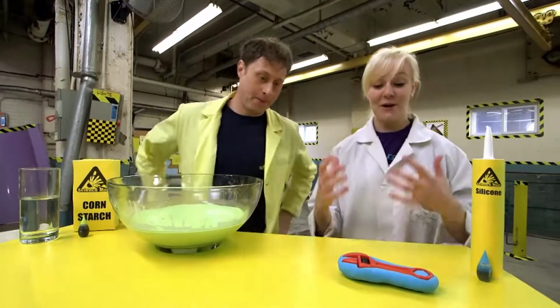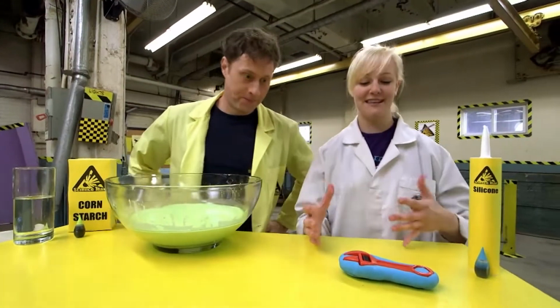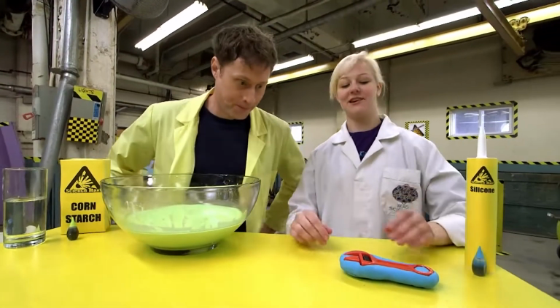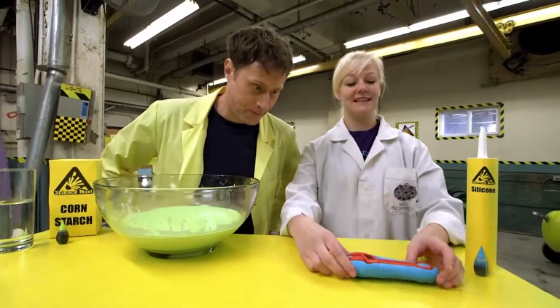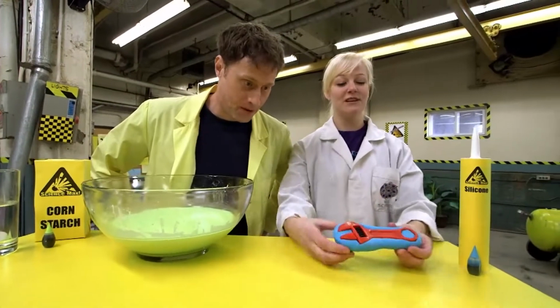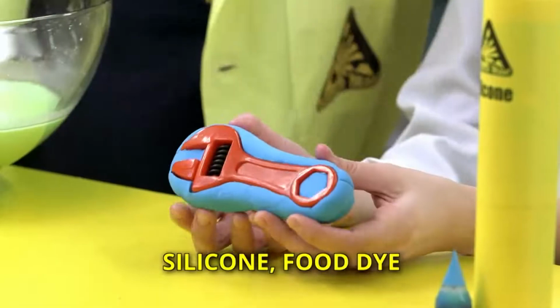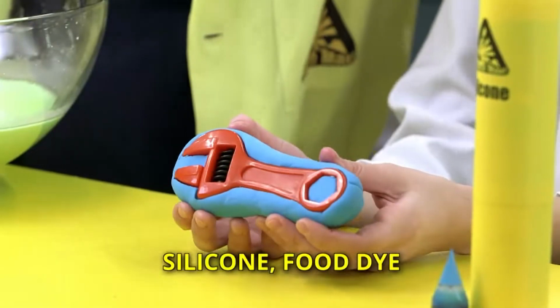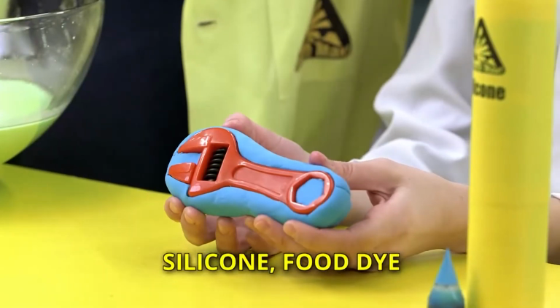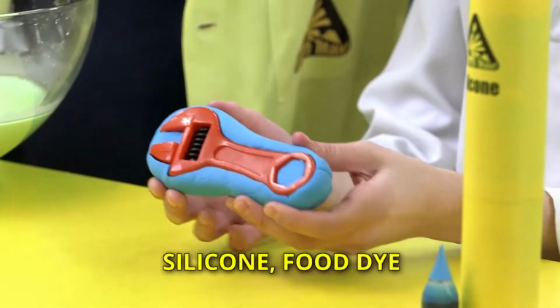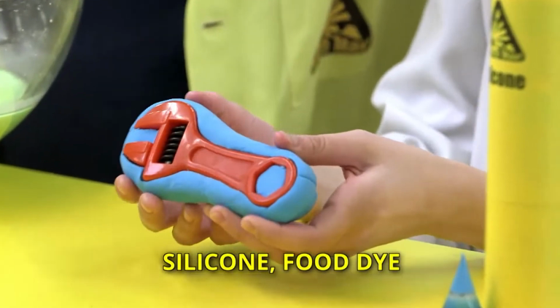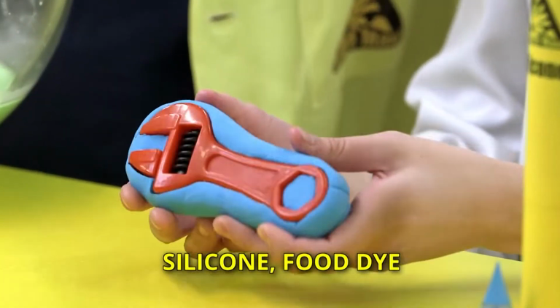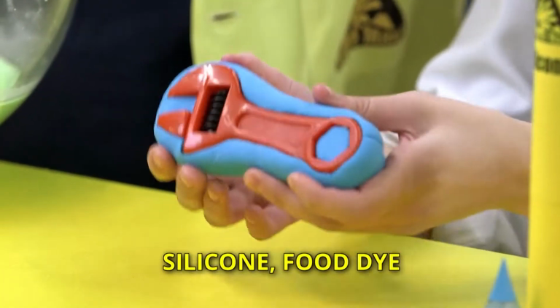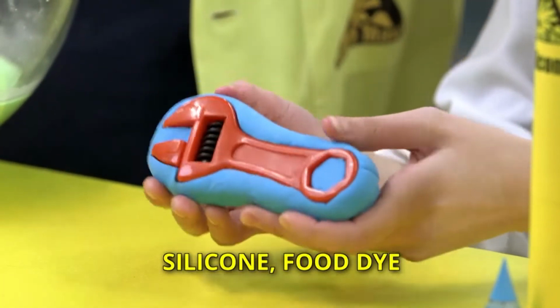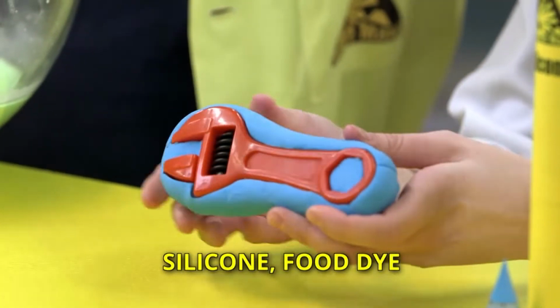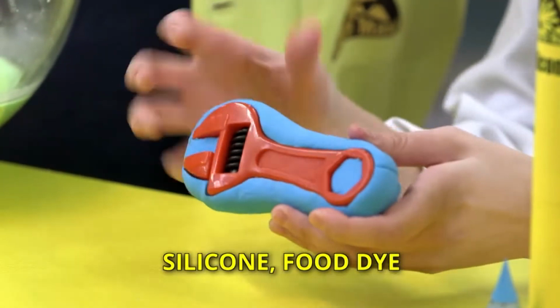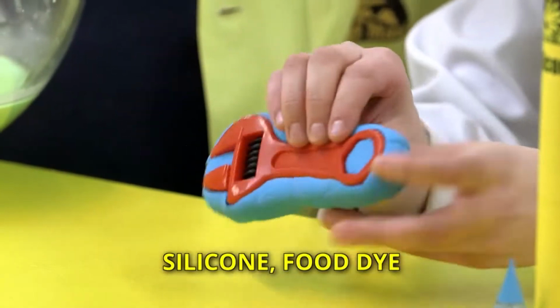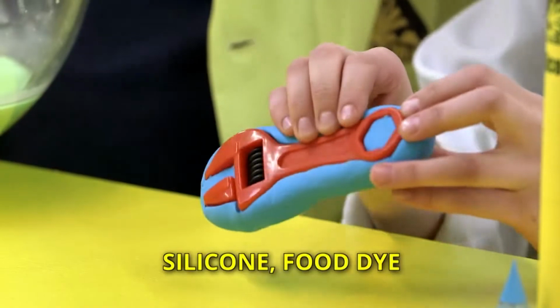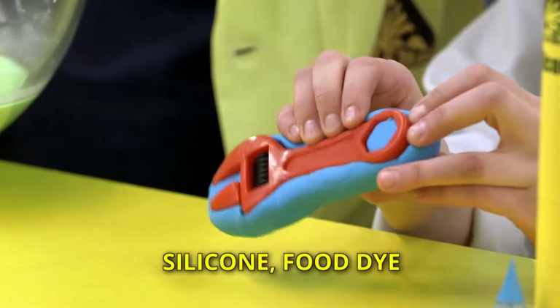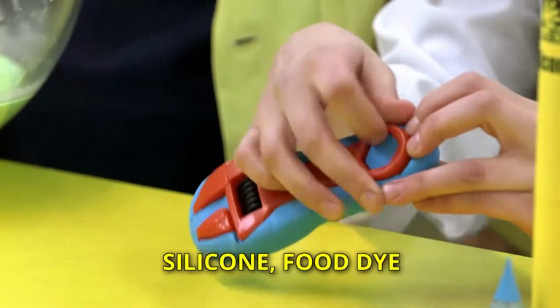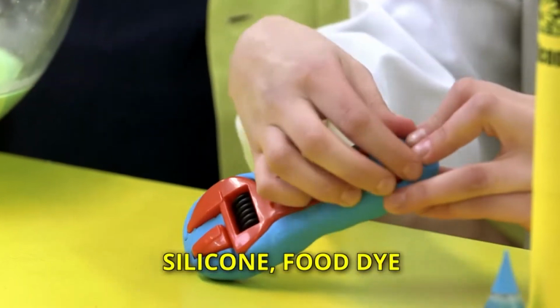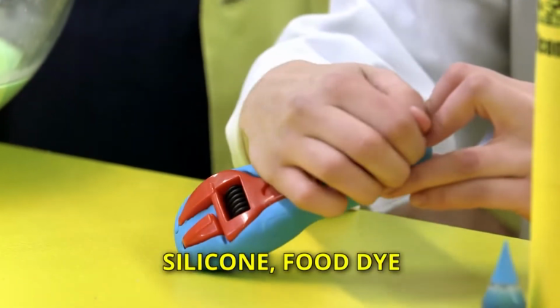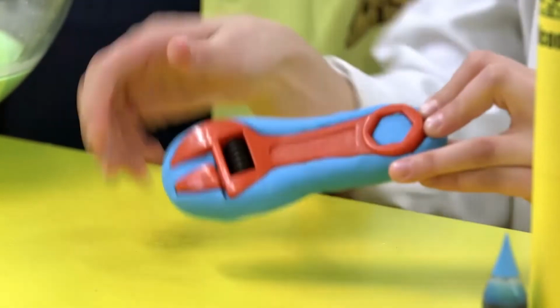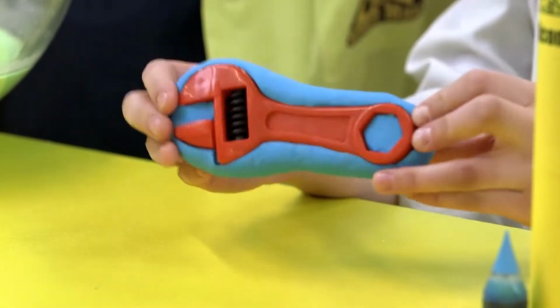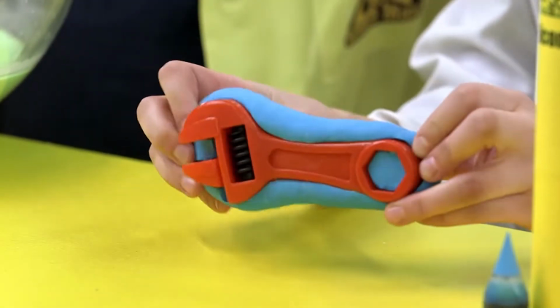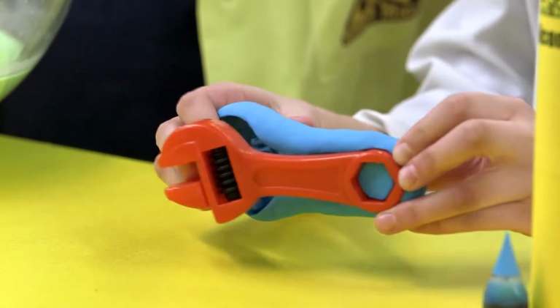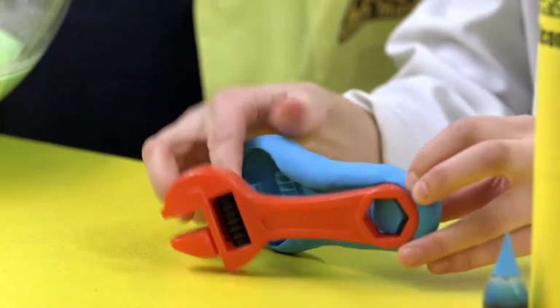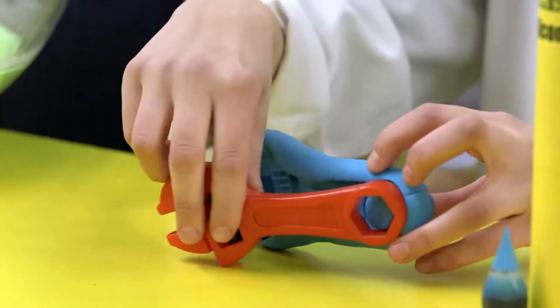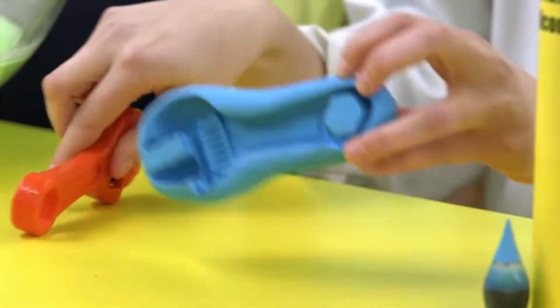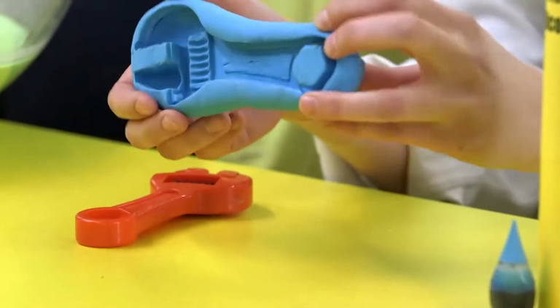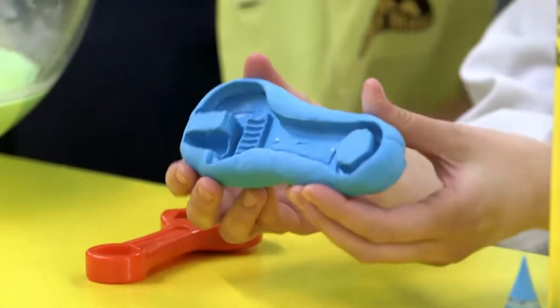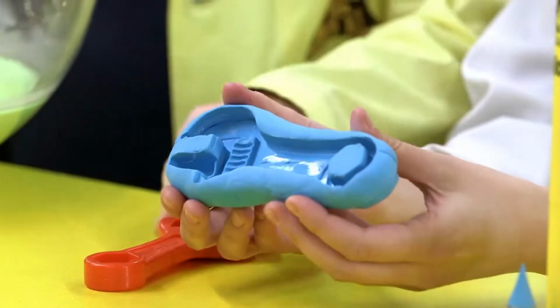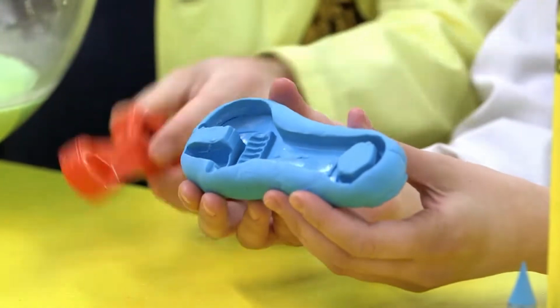Our first slime we're starting with today is some really cool molding slime. Now this slime, if you leave it out overnight, it'll harden and you can make an imprint of whatever you like. So here we made an imprint of our little tool there.